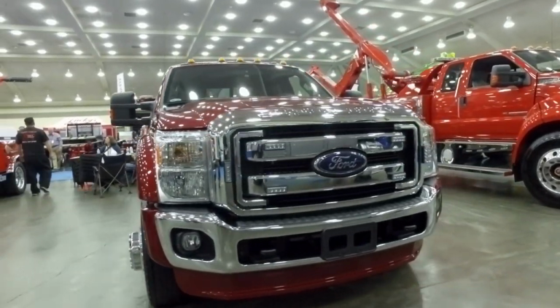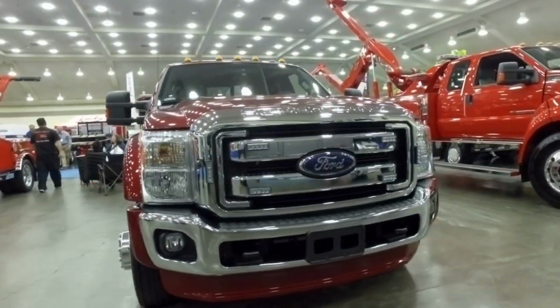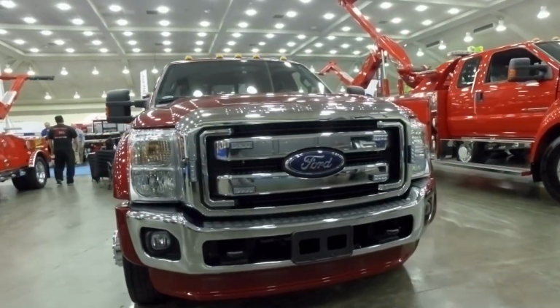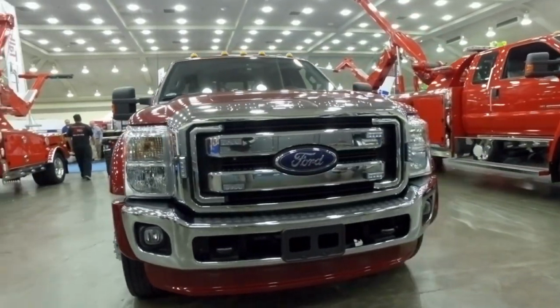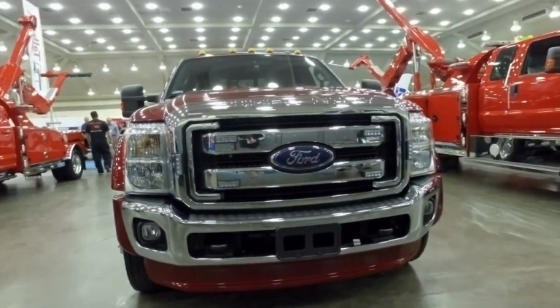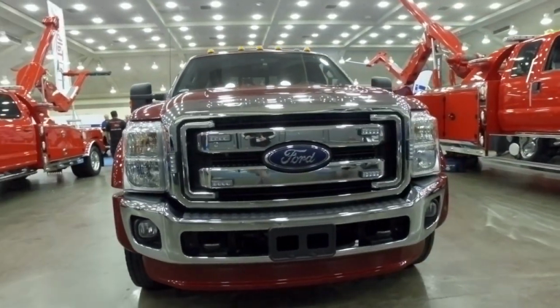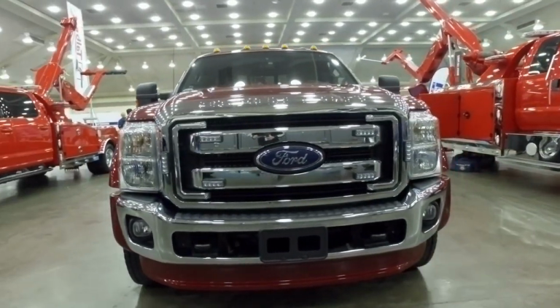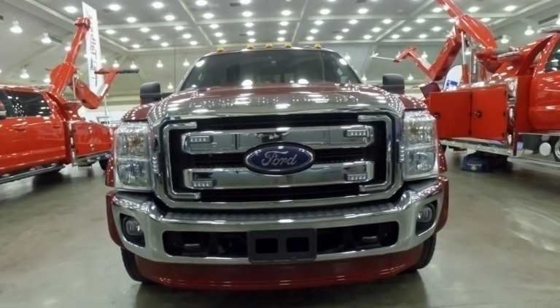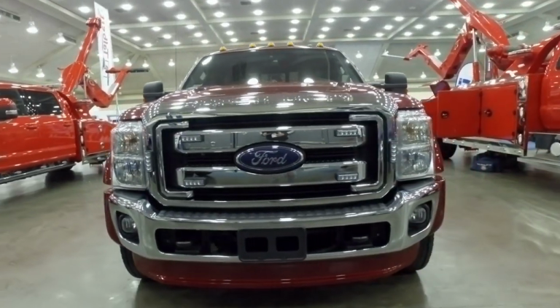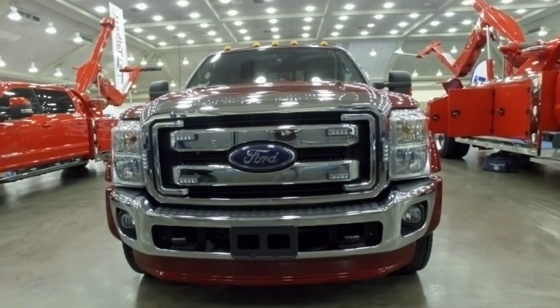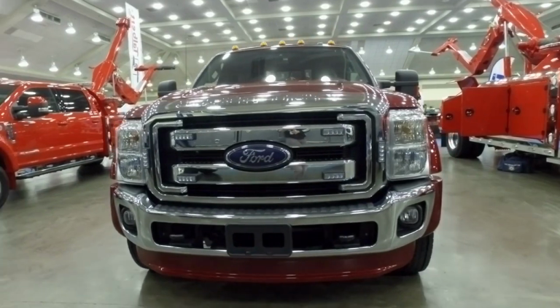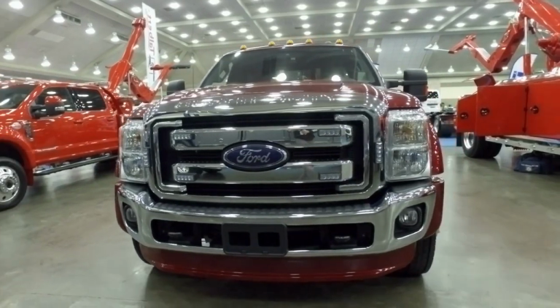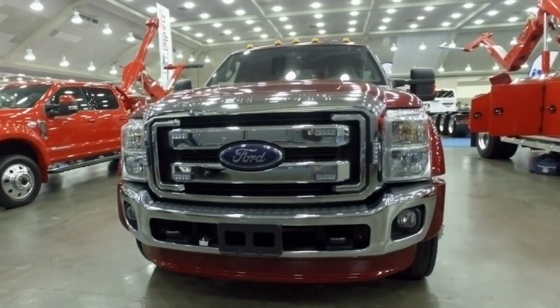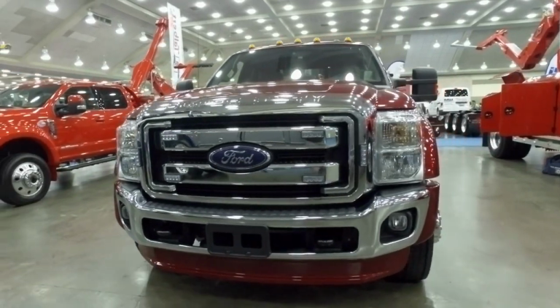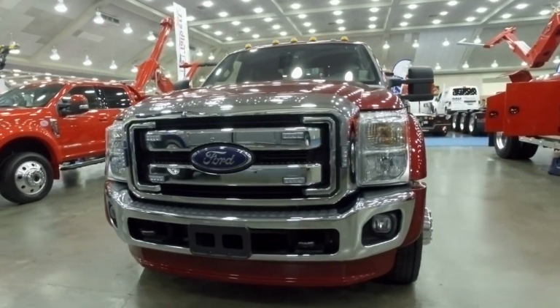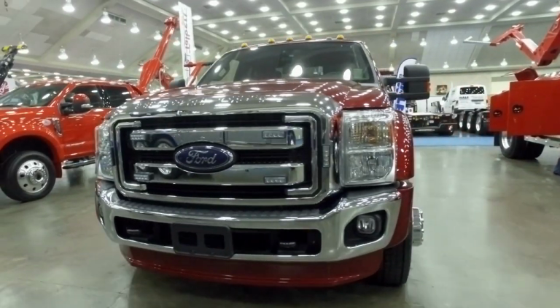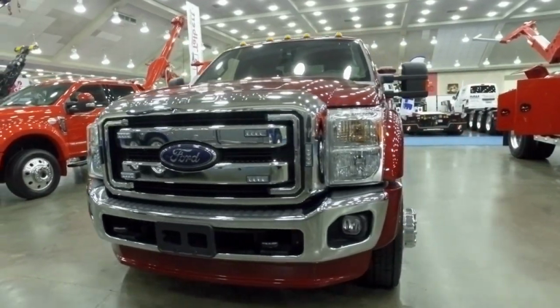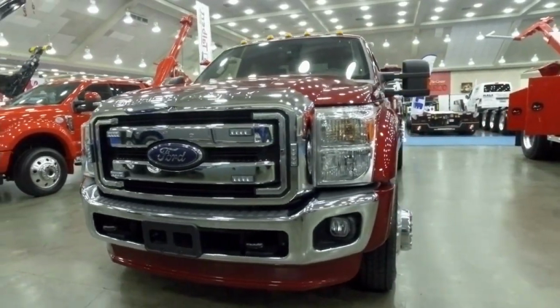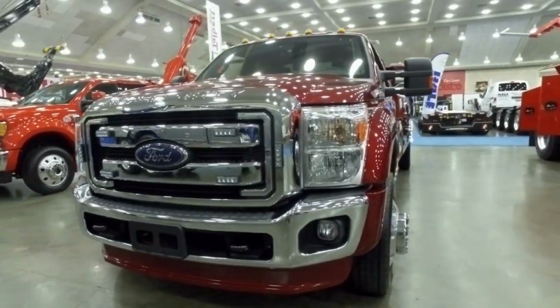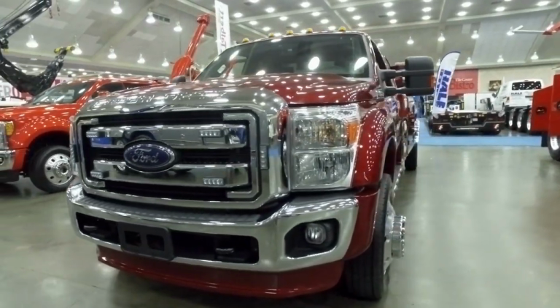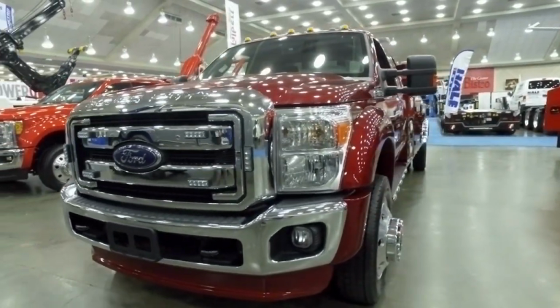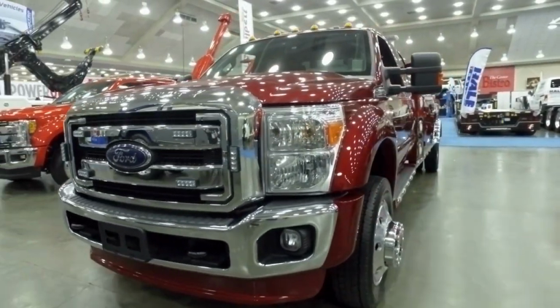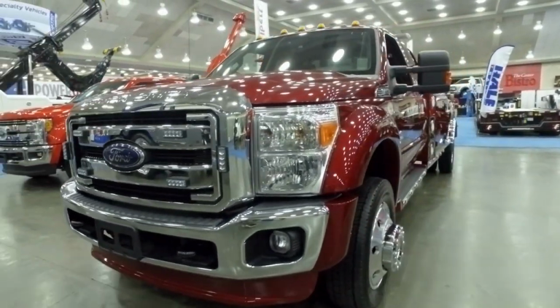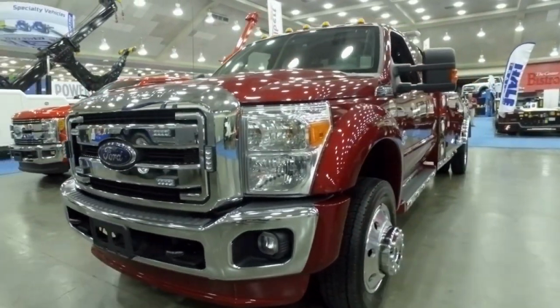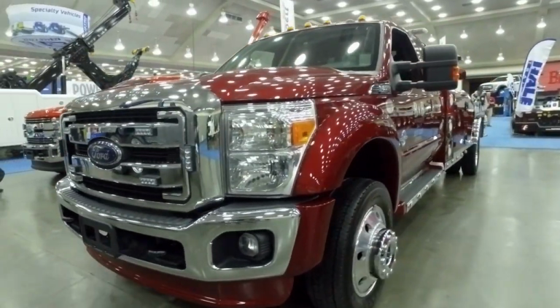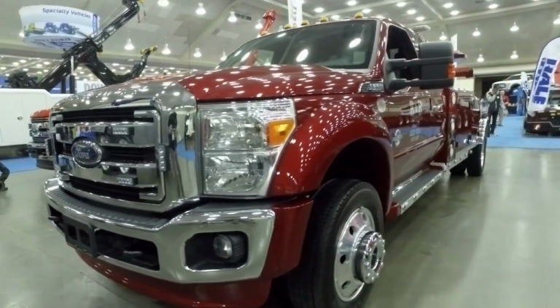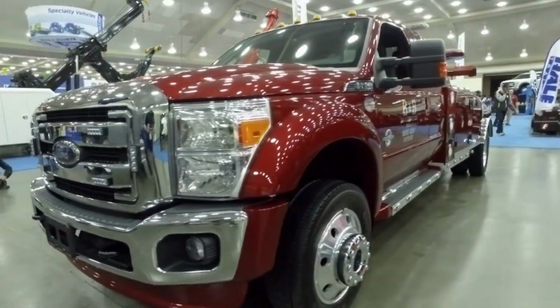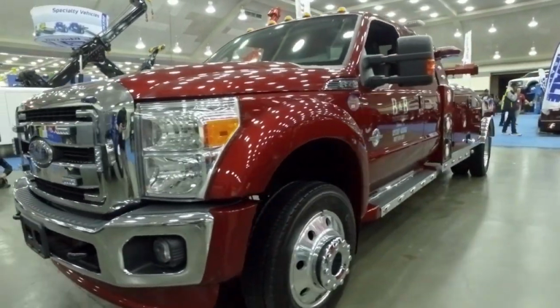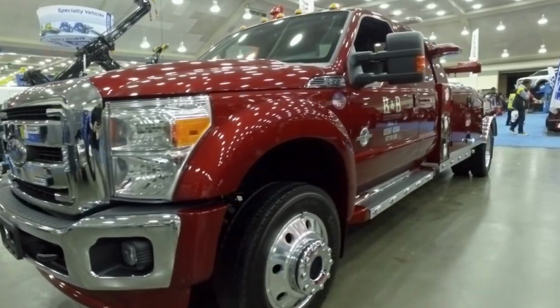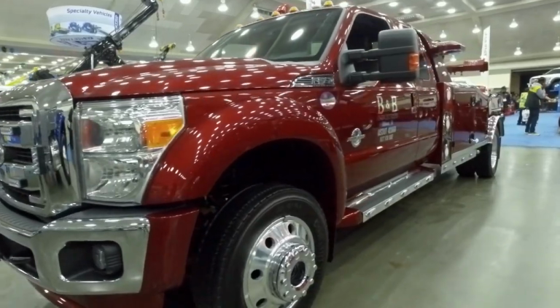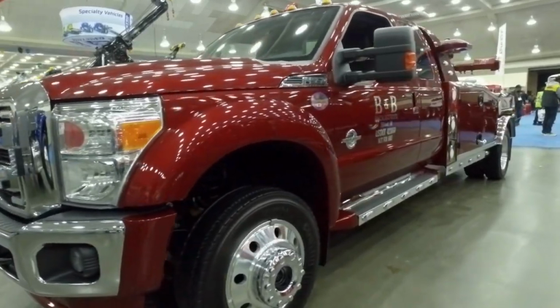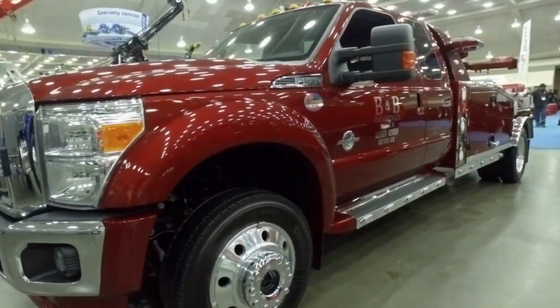You can tow a Volkswagen one minute, you can tow an F250 the next minute, or even a 550. It's just a real versatile little unit. It's been great.